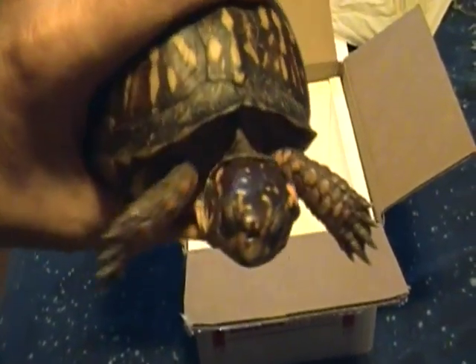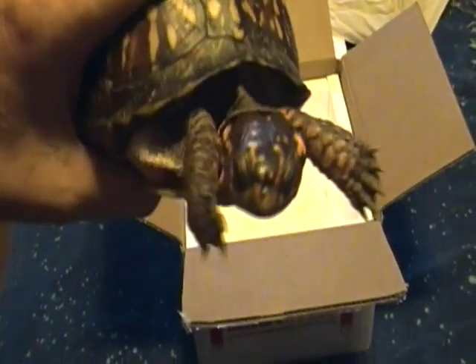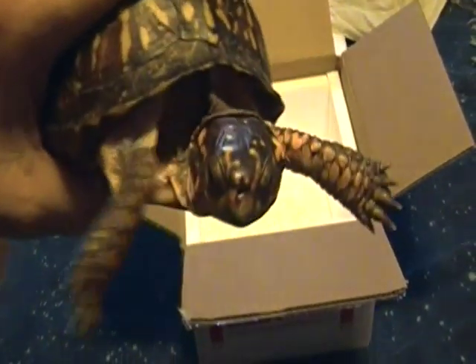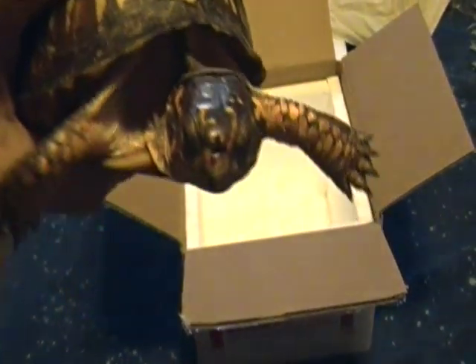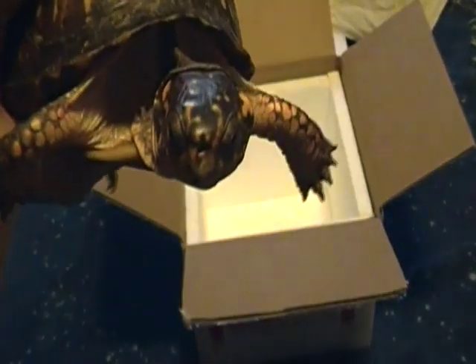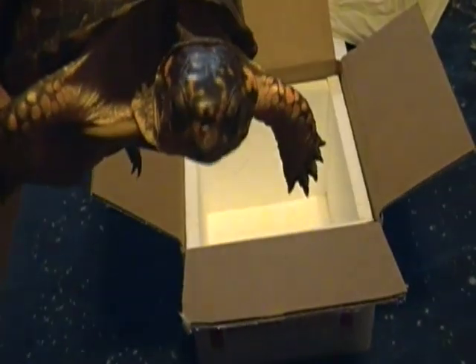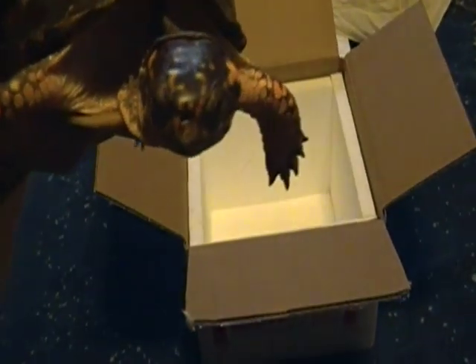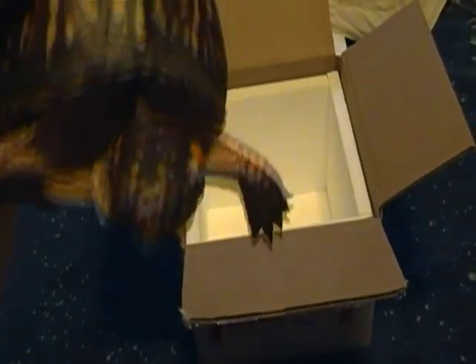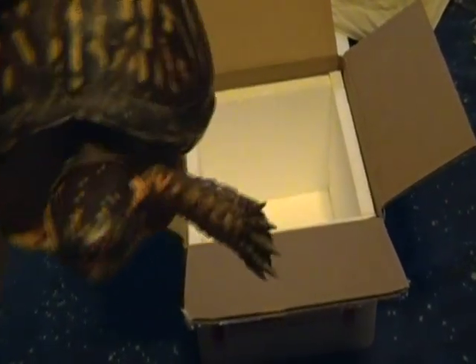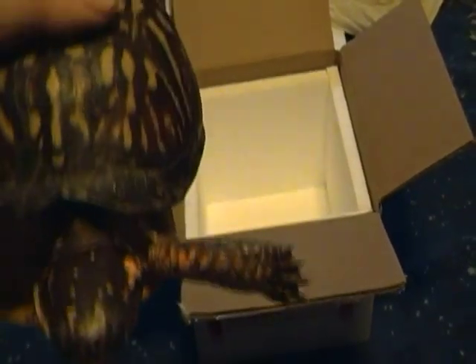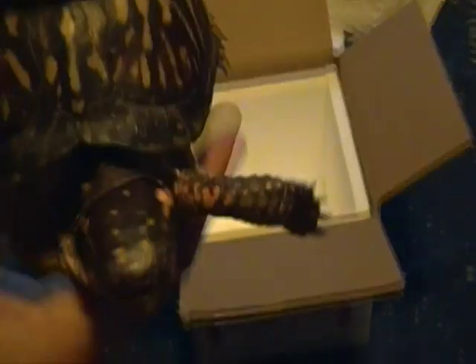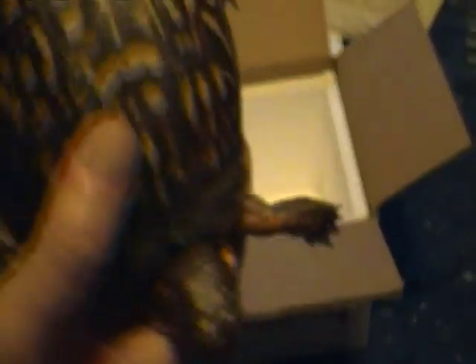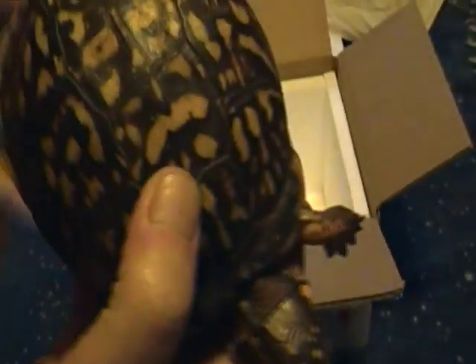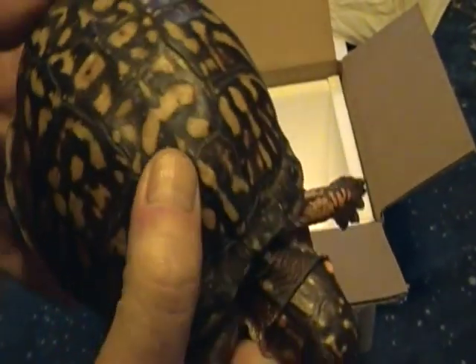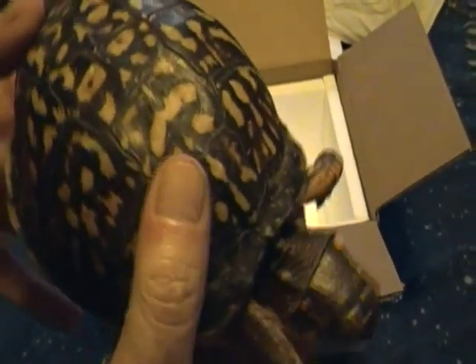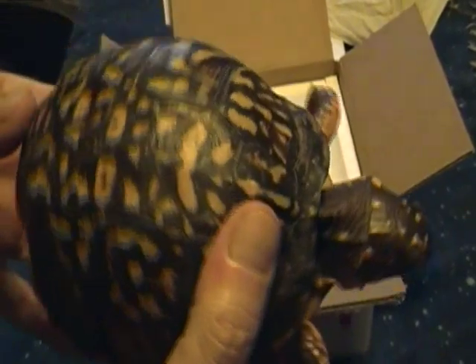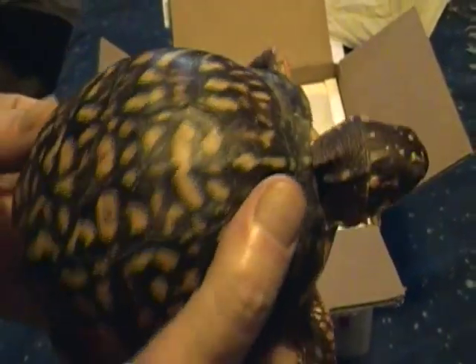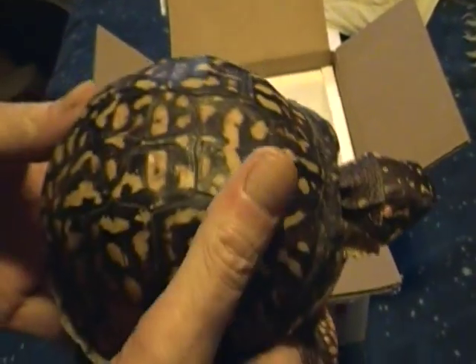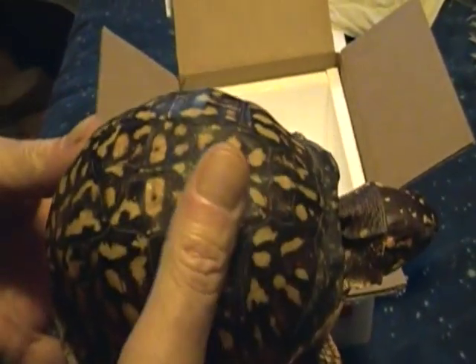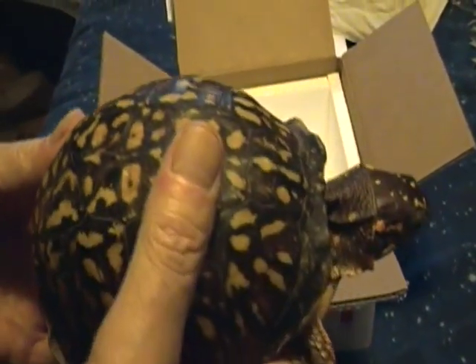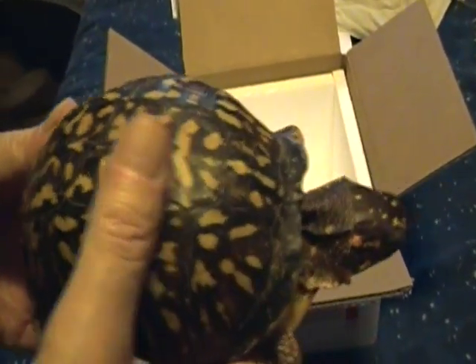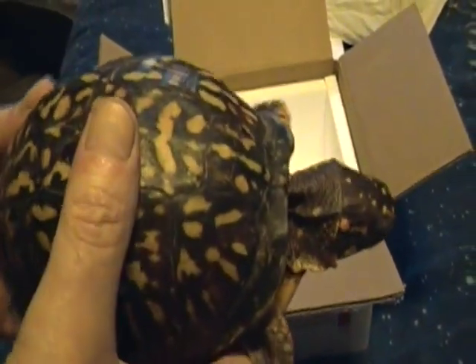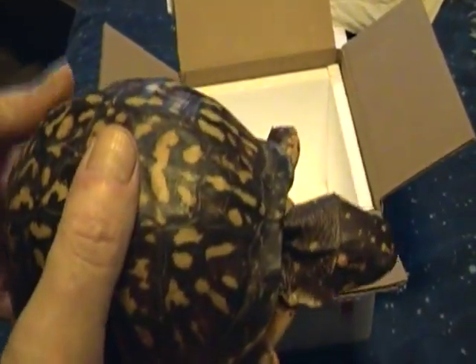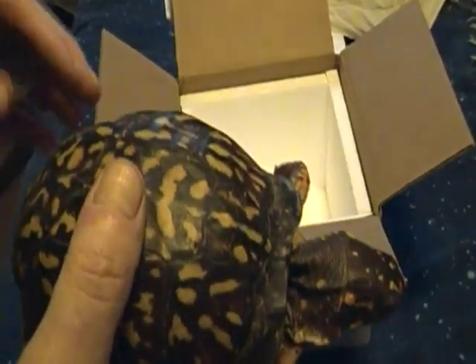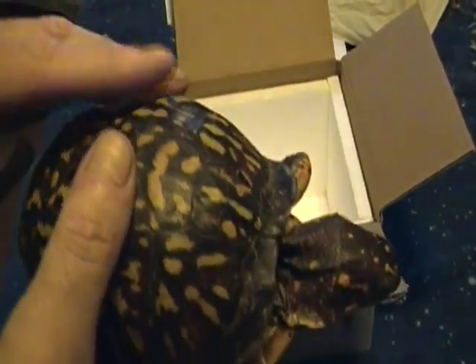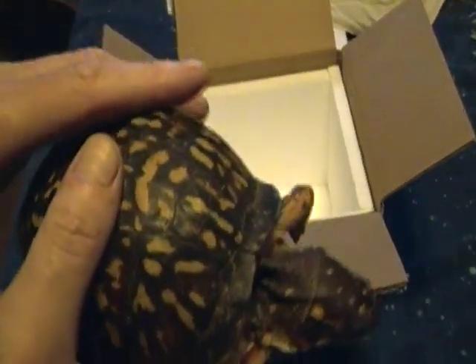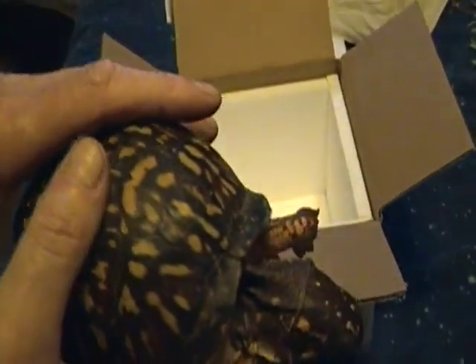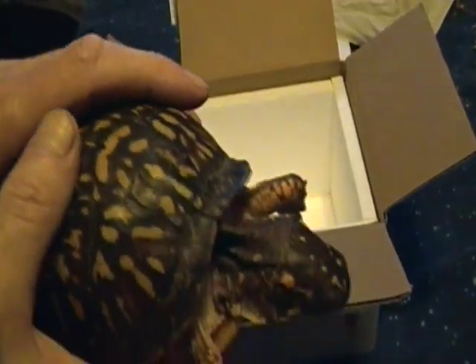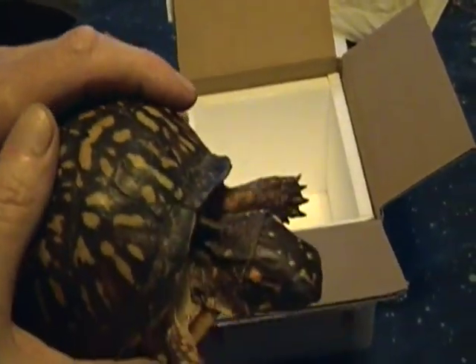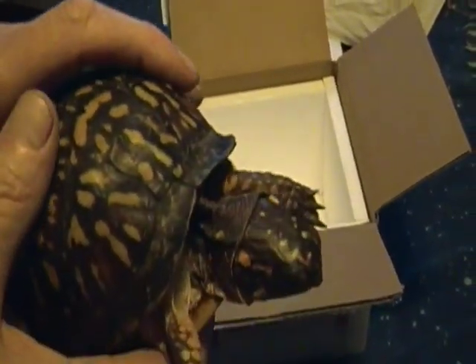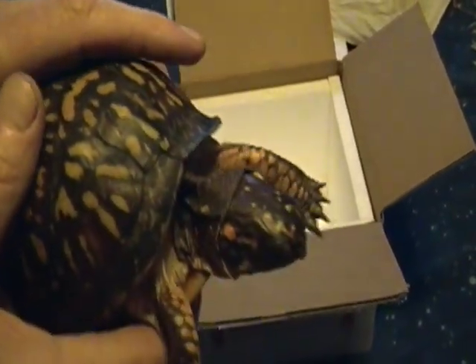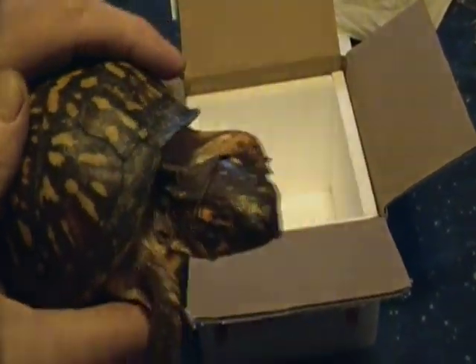She looks real good — she's got some pretty markings and a beautiful shell. I'm going to feed her some worms and then put her out in the yard.